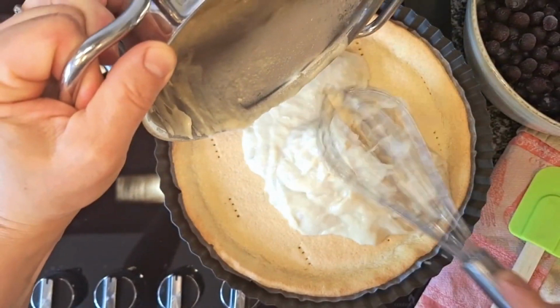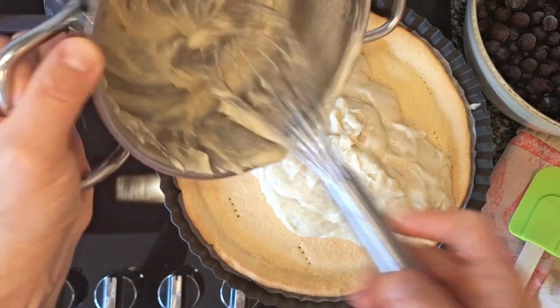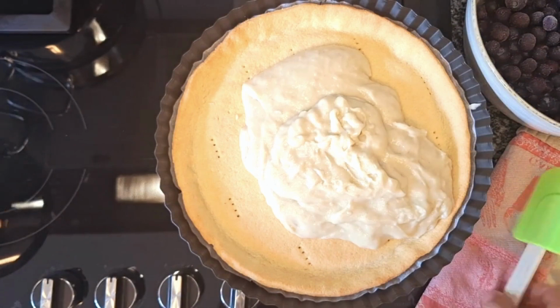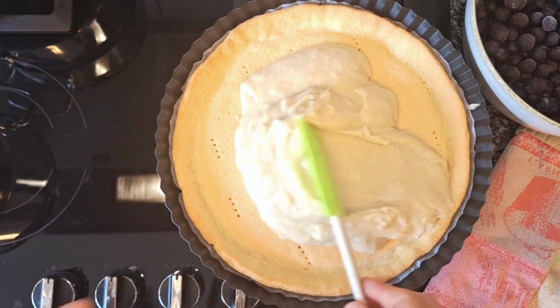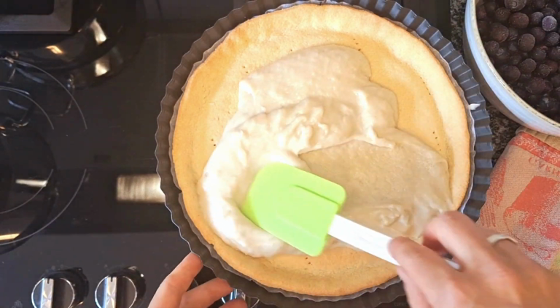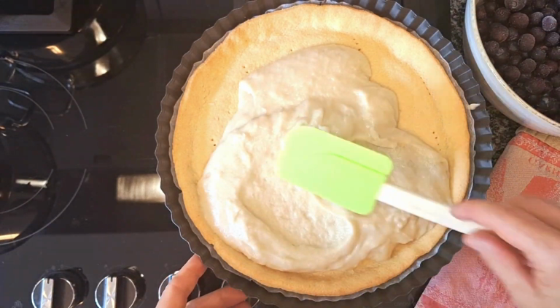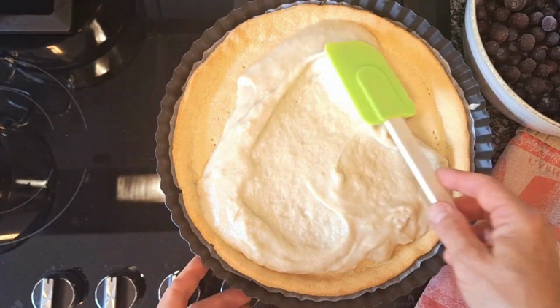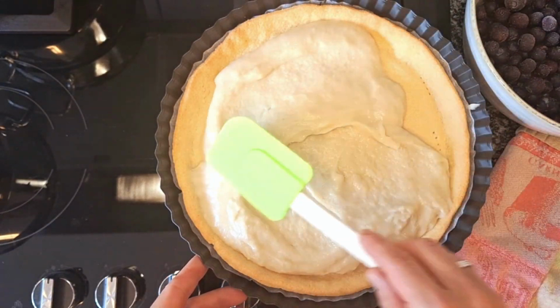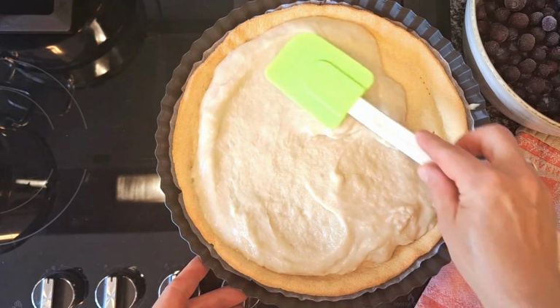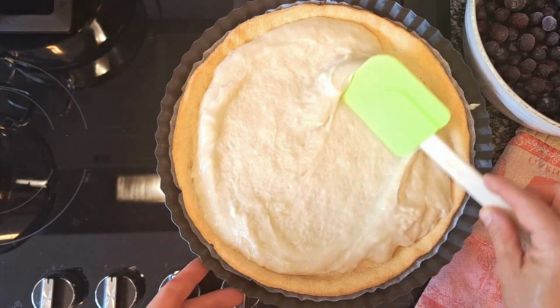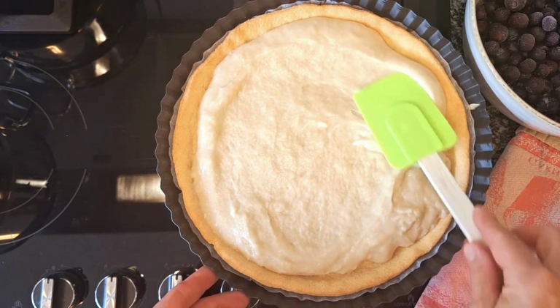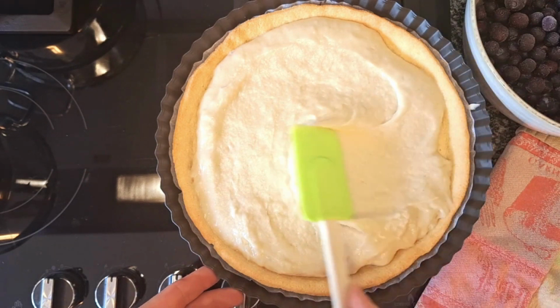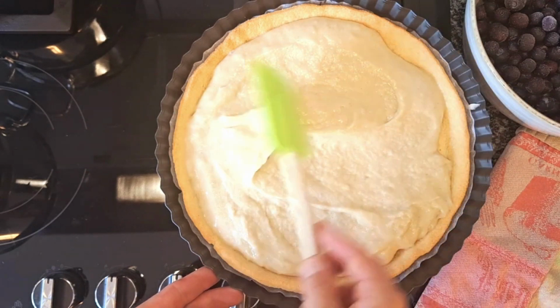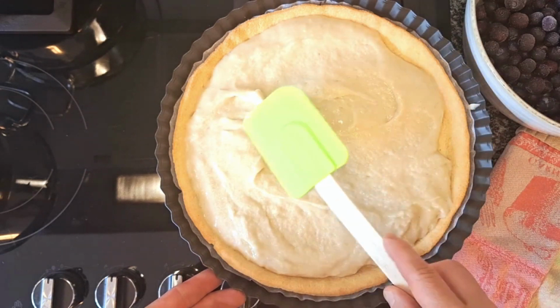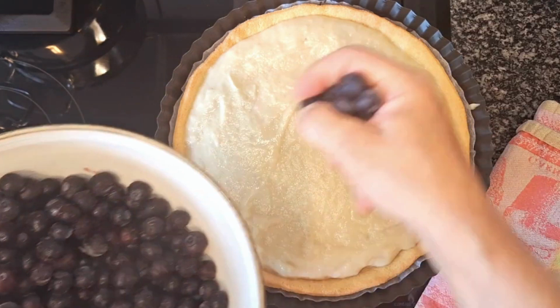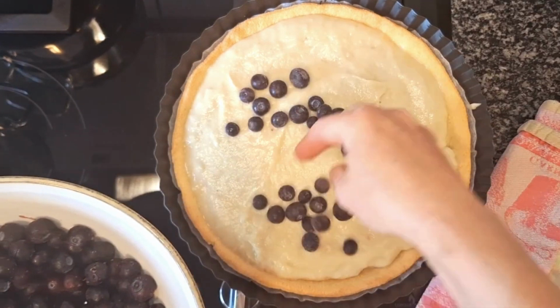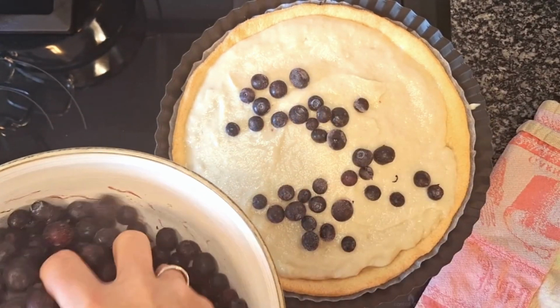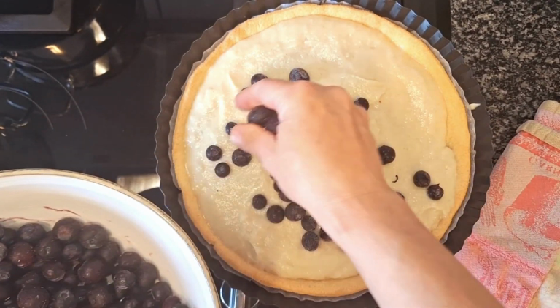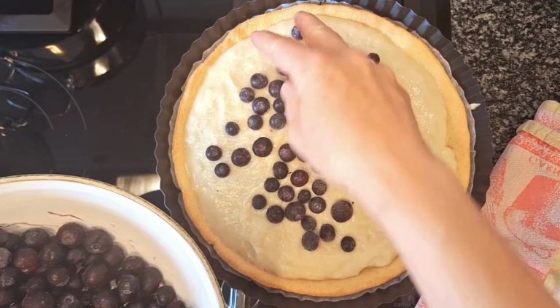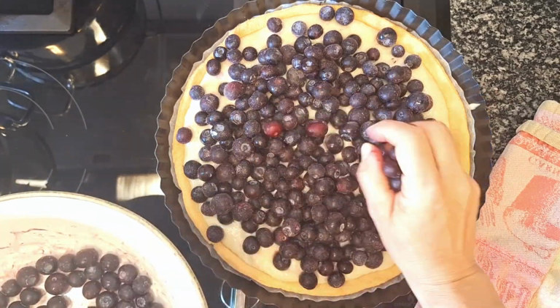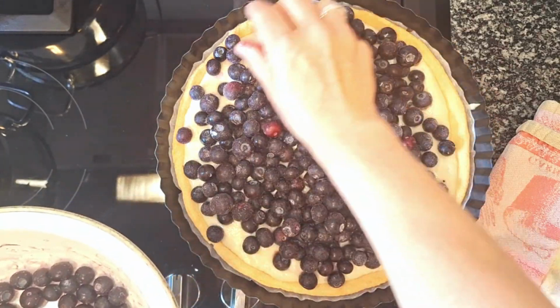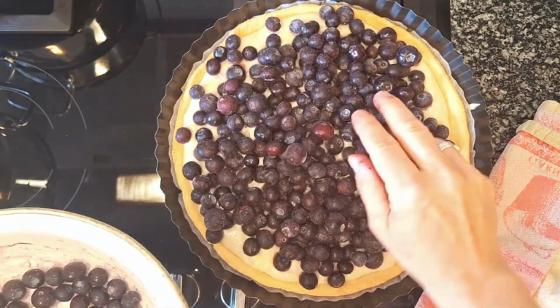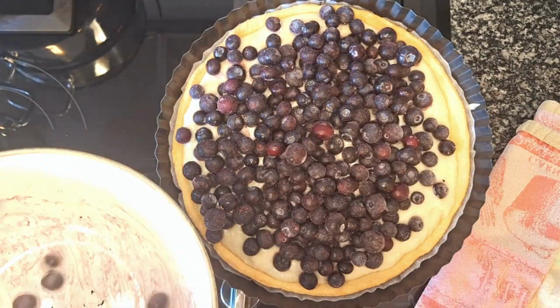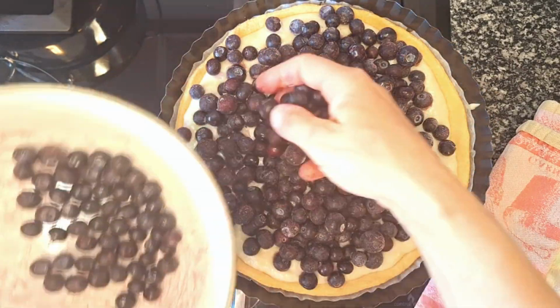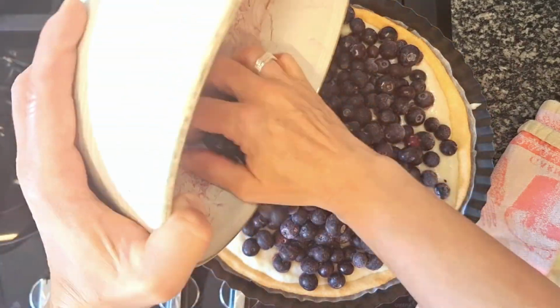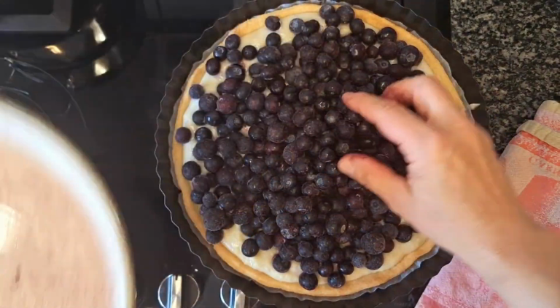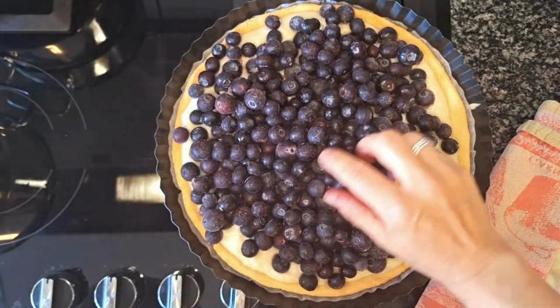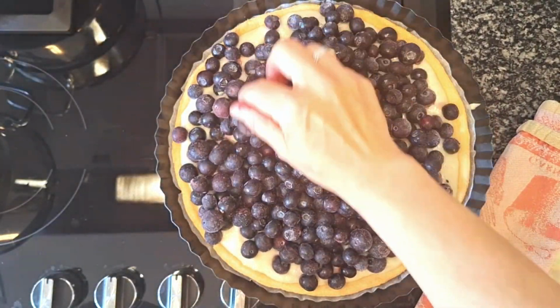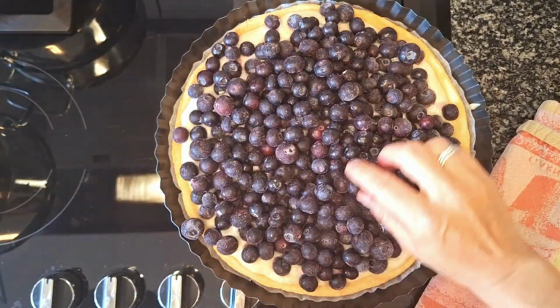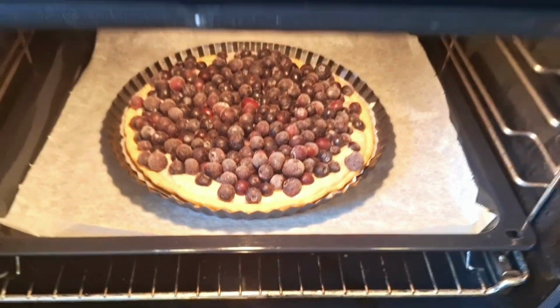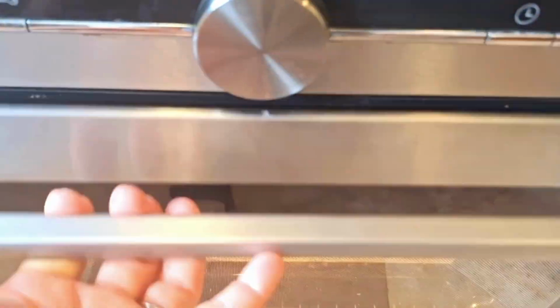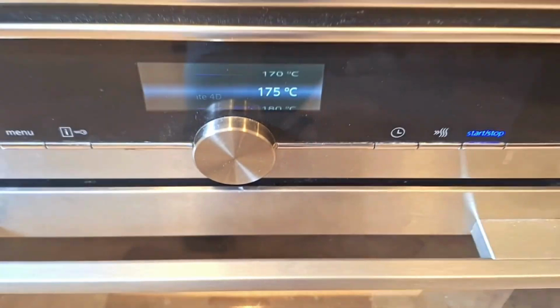Once we put the custard and the blueberries on top, we put our cake back in the oven and continue baking at 175 degrees Celsius, depending on your oven, roundabout half an hour.